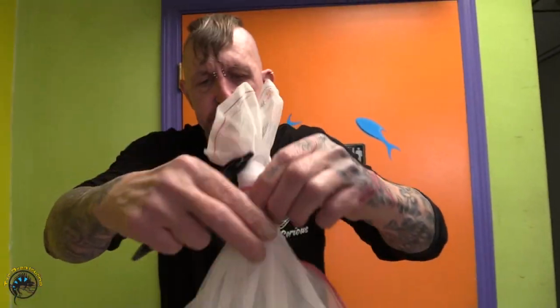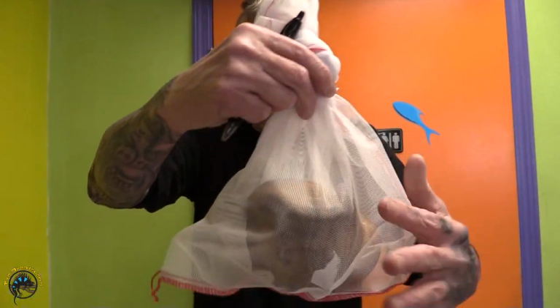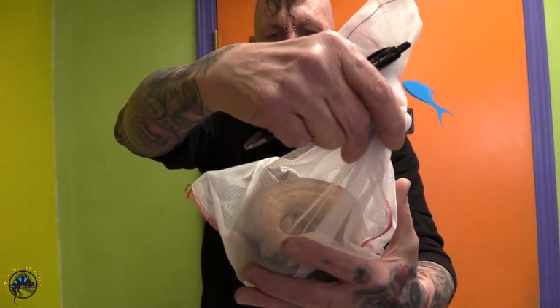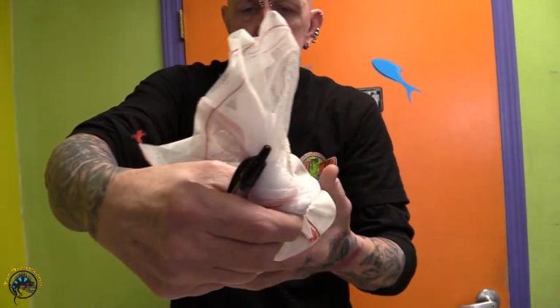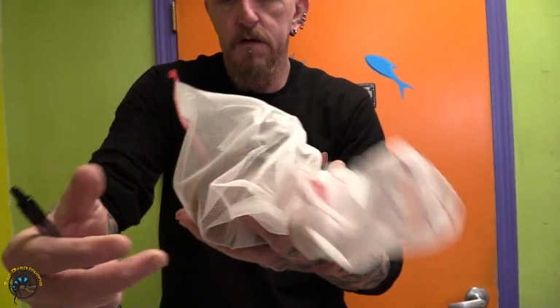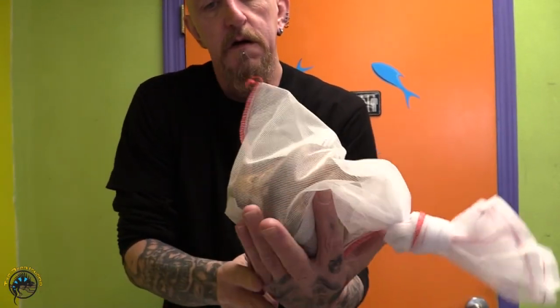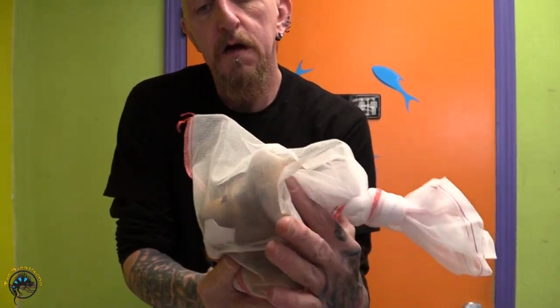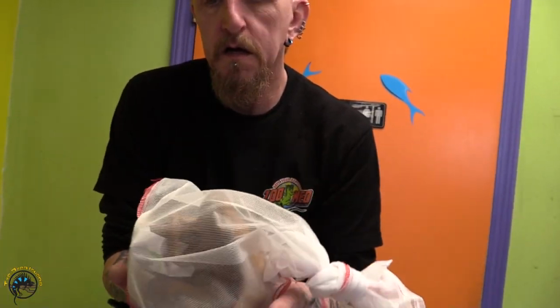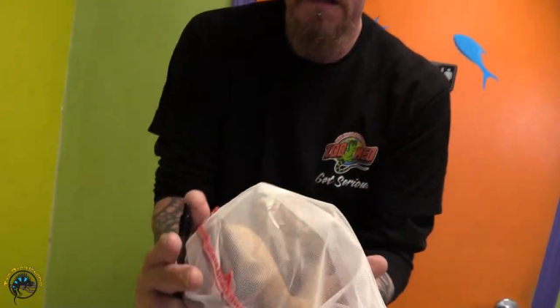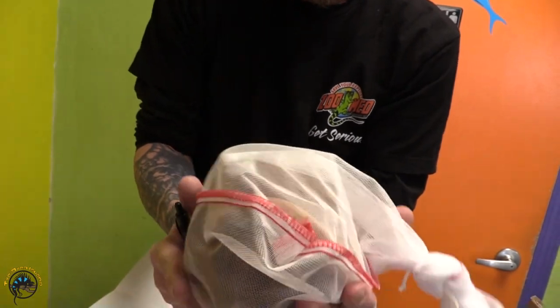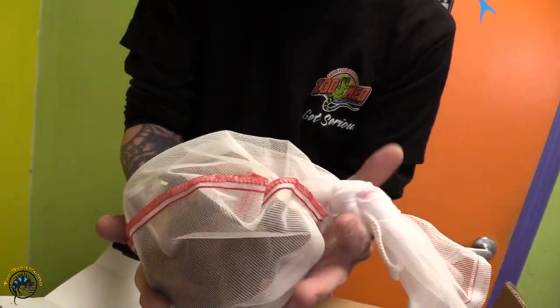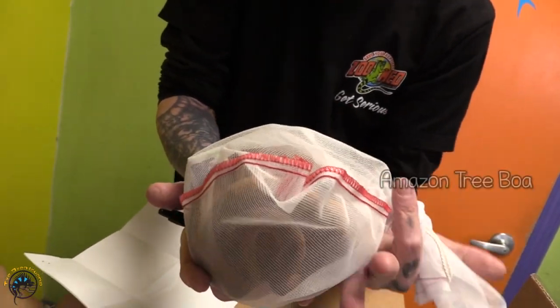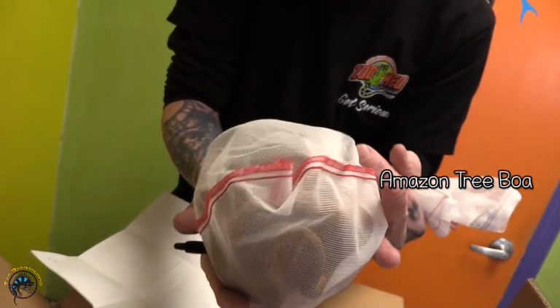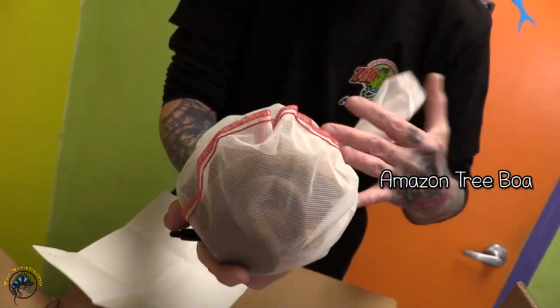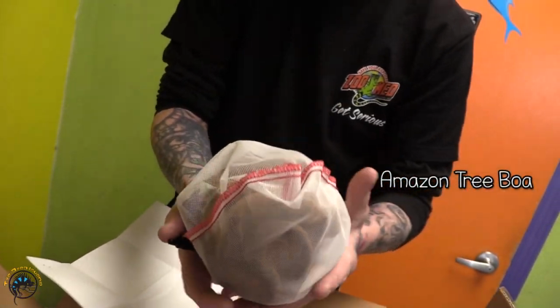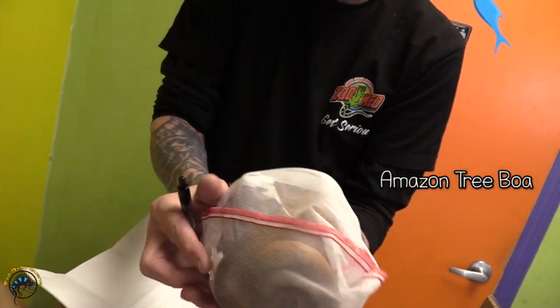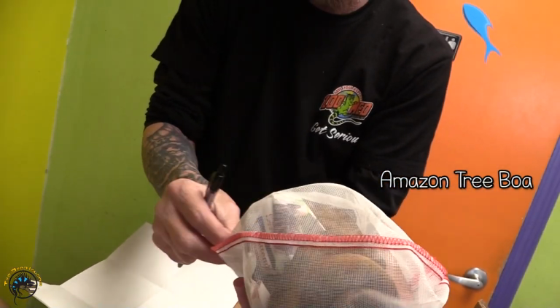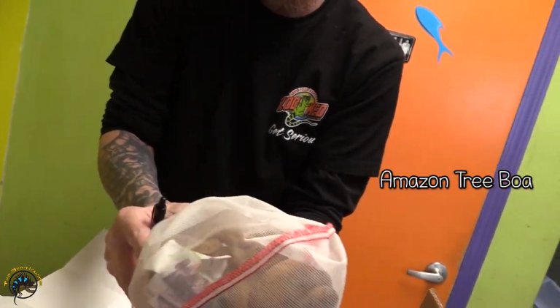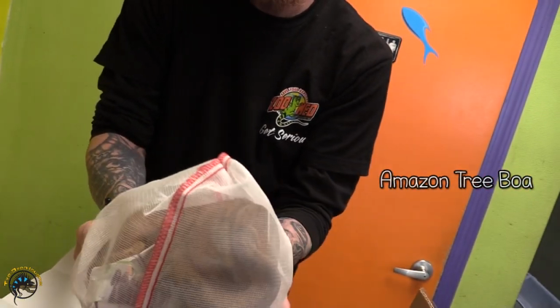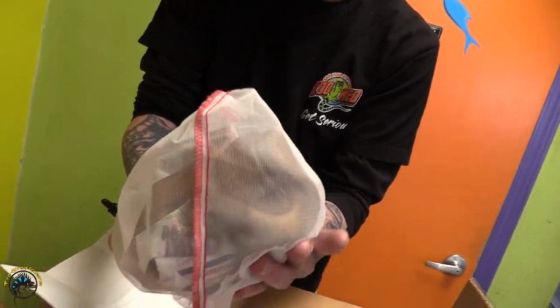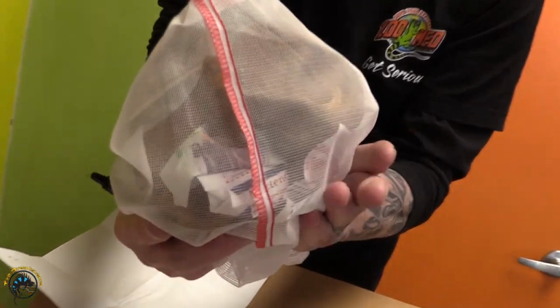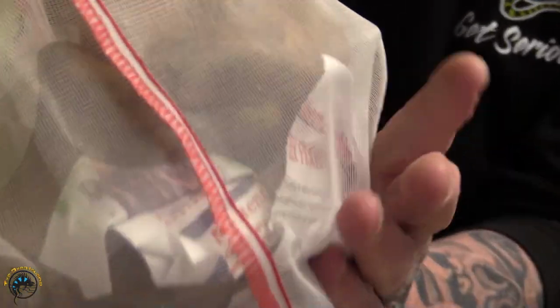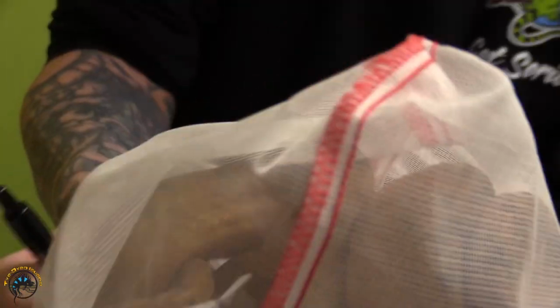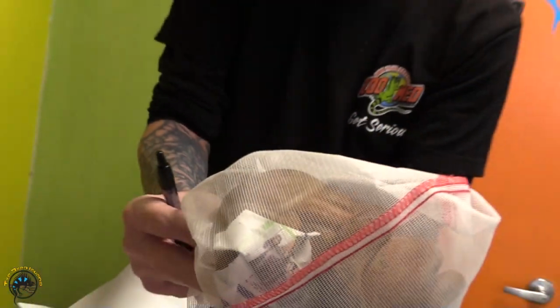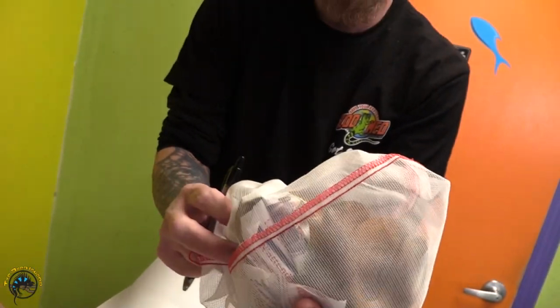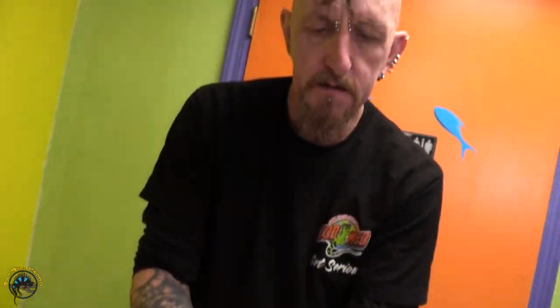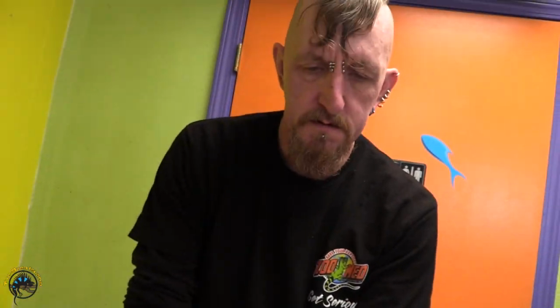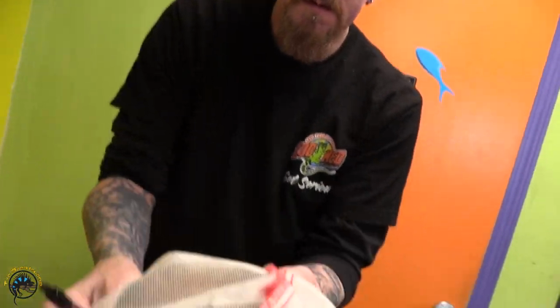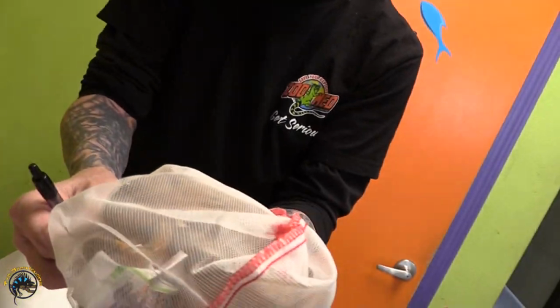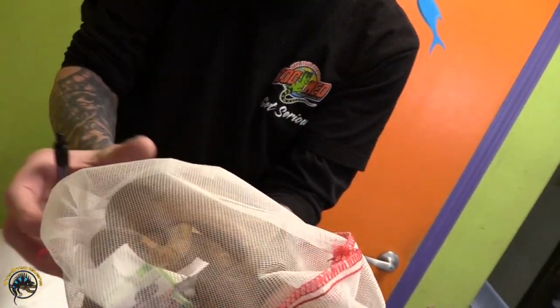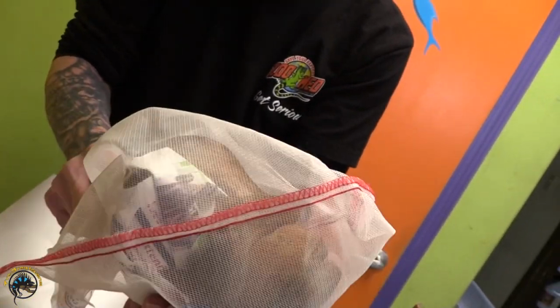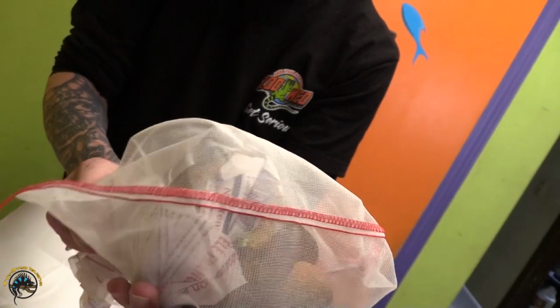That's a good size Amazon tree boa — it's a colored one. It looks very orange. I don't see its head. I wonder if we should get it out.